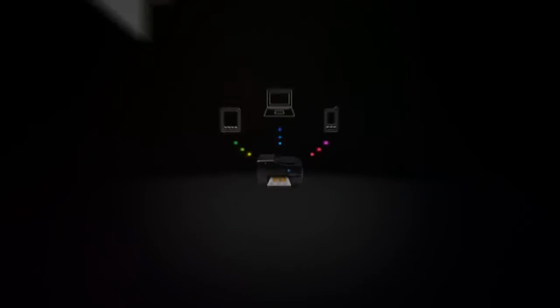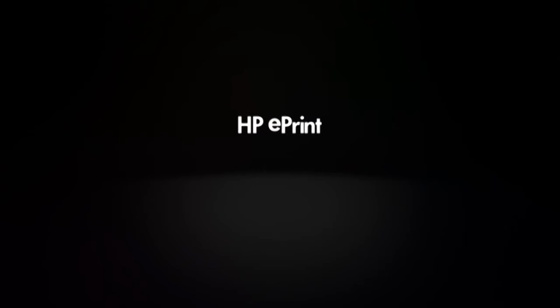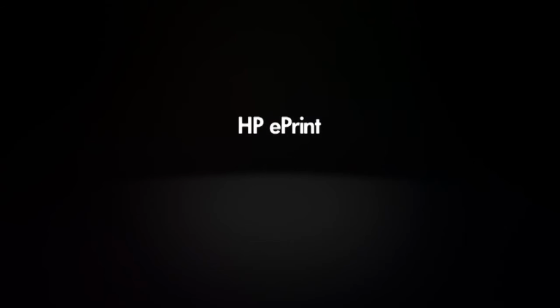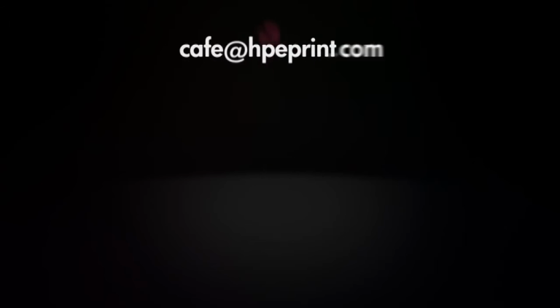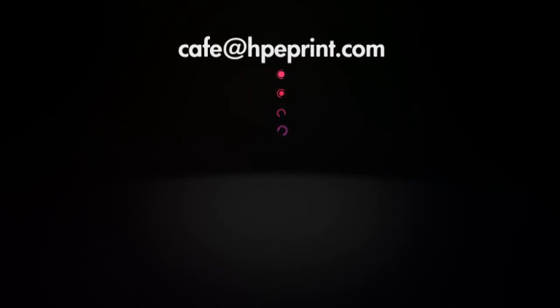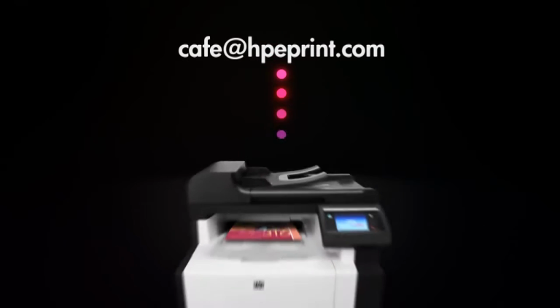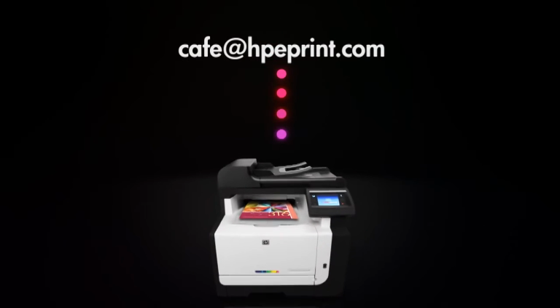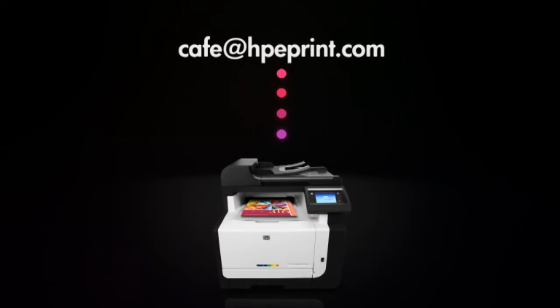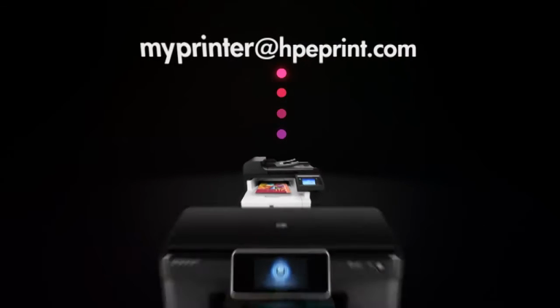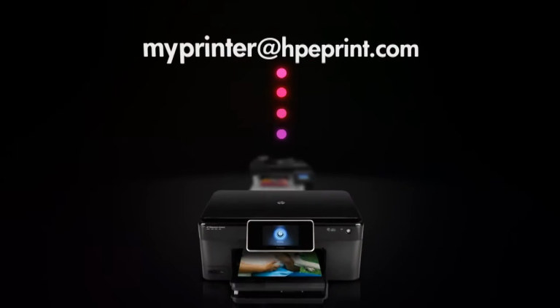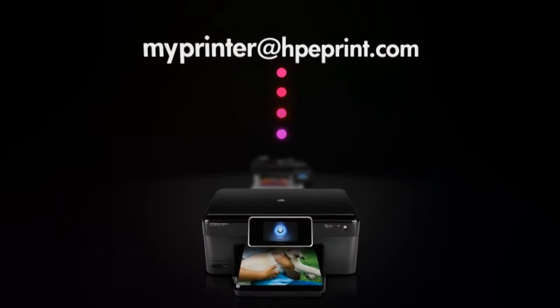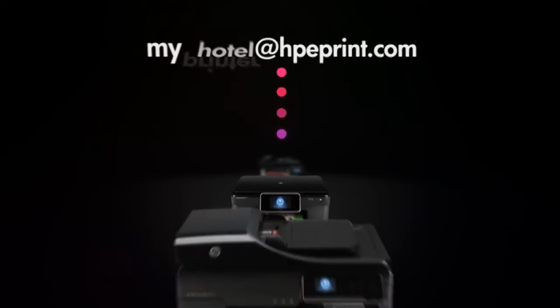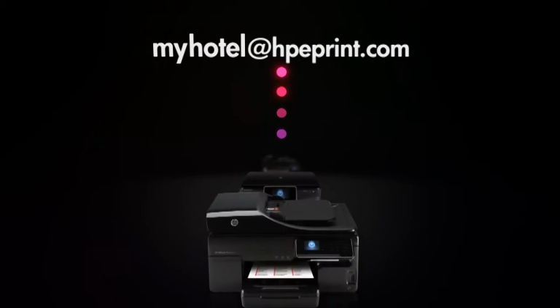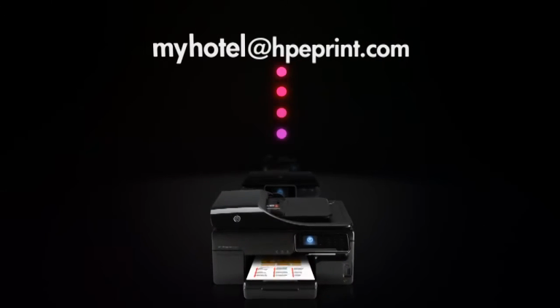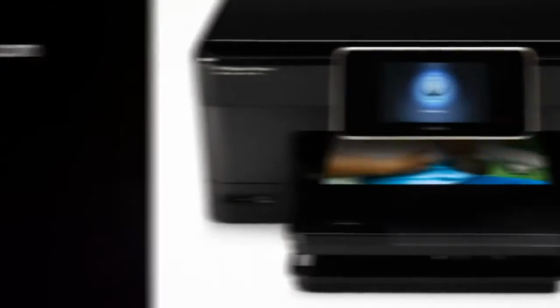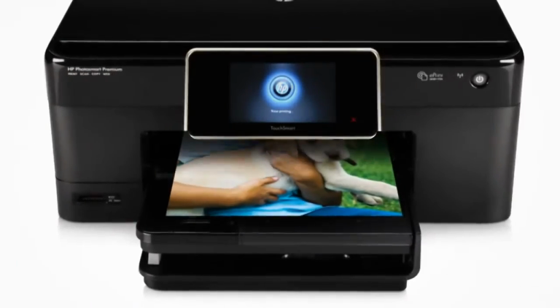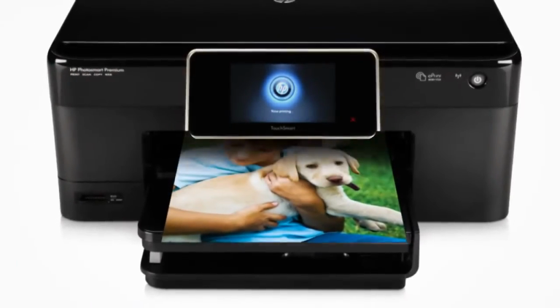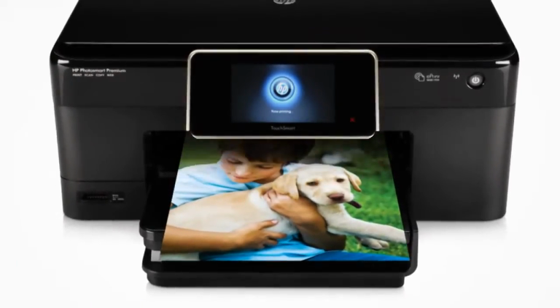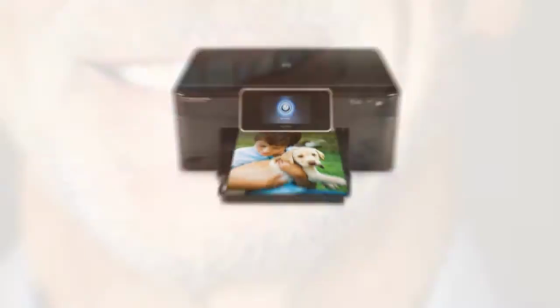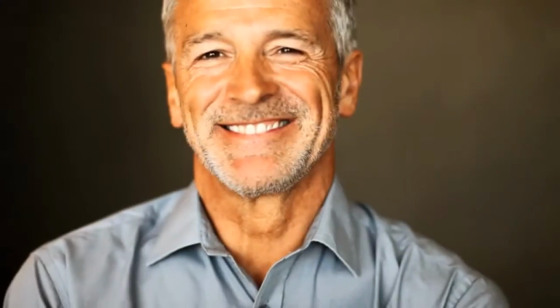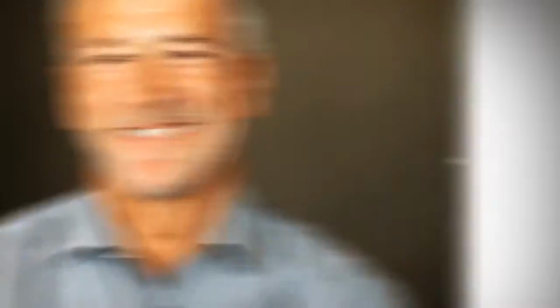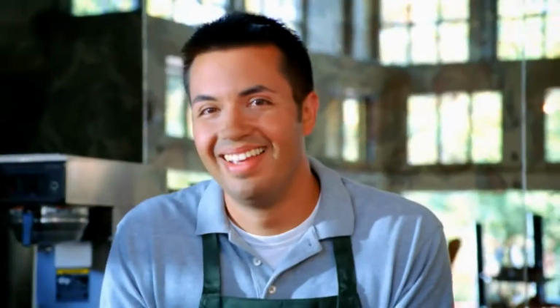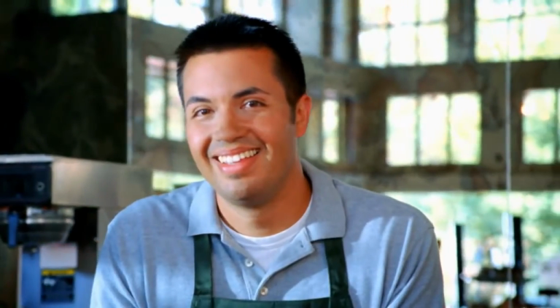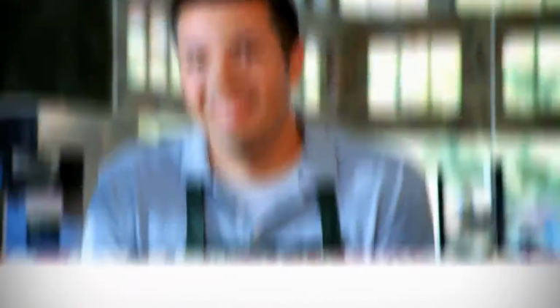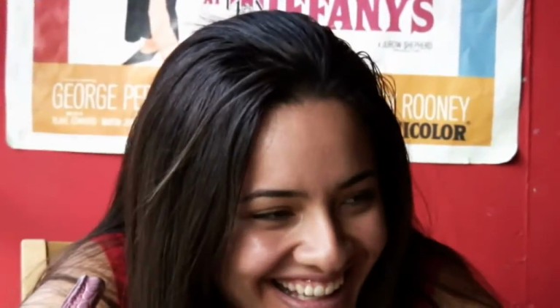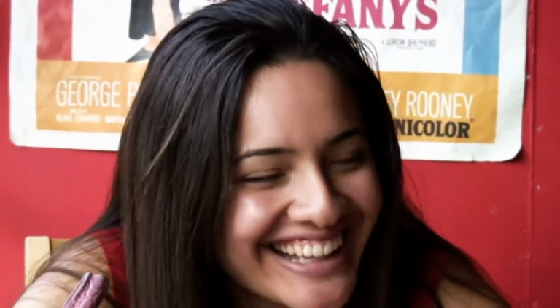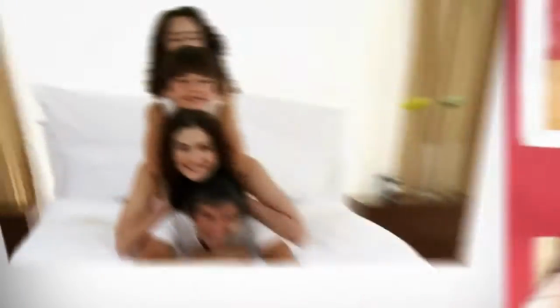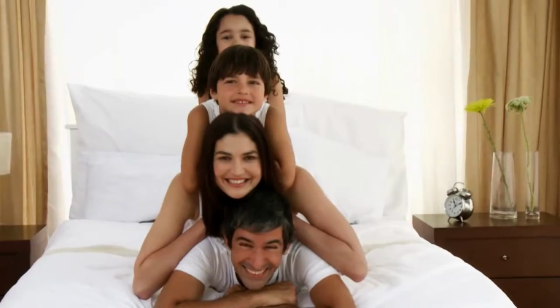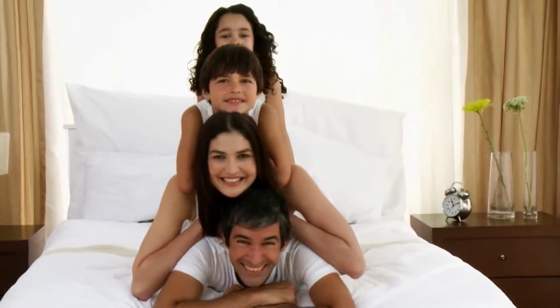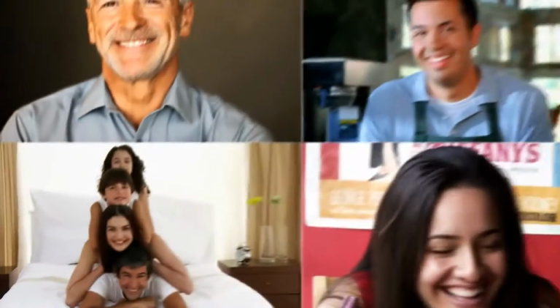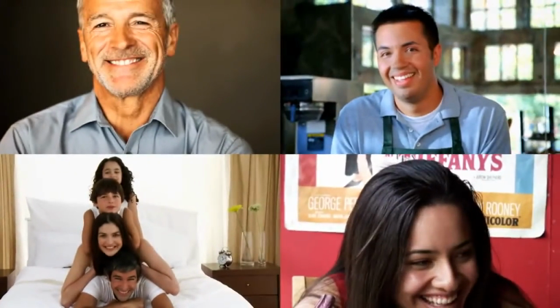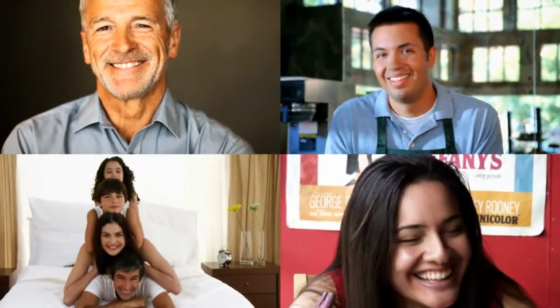How does HP ePrint work? These printers come with their own email address that you send your prints to. You can print to your HP ePrint, or his, or his, or hers, or theirs — and they can print to yours.